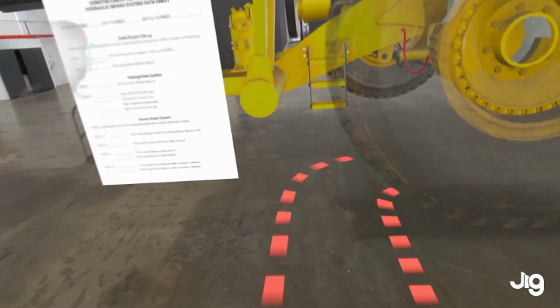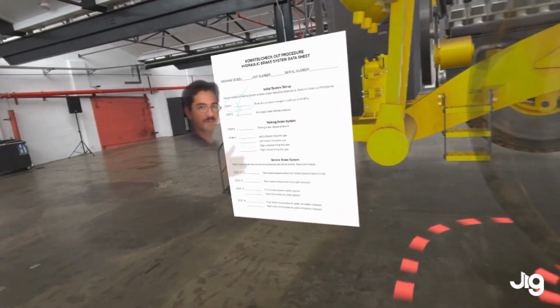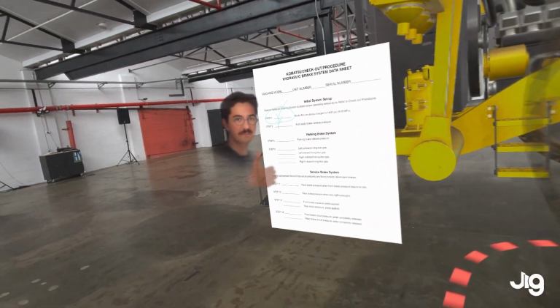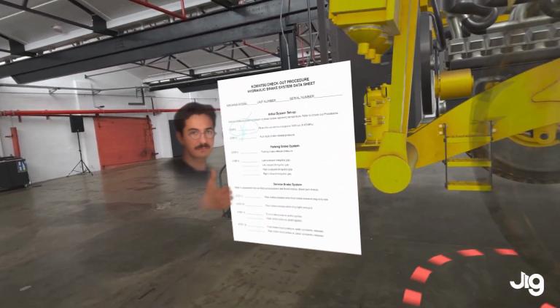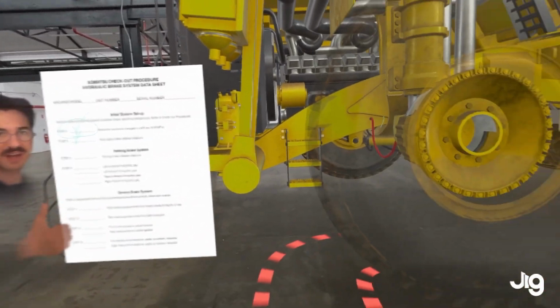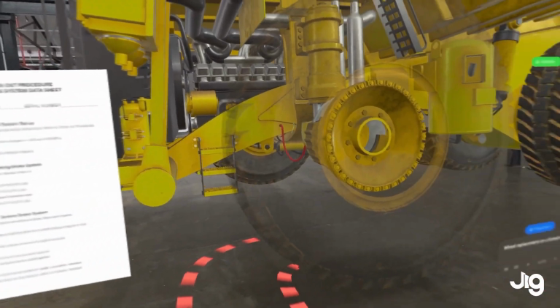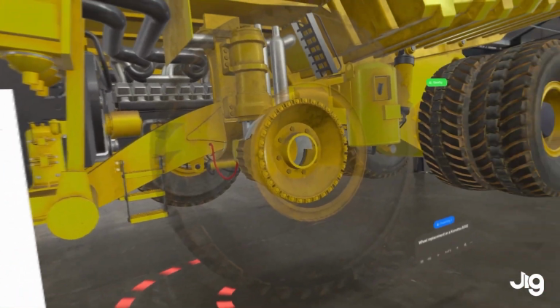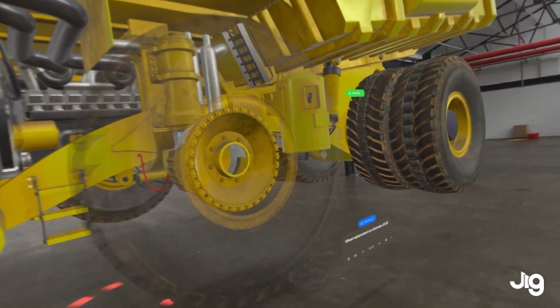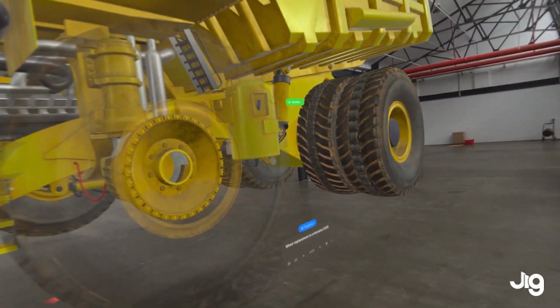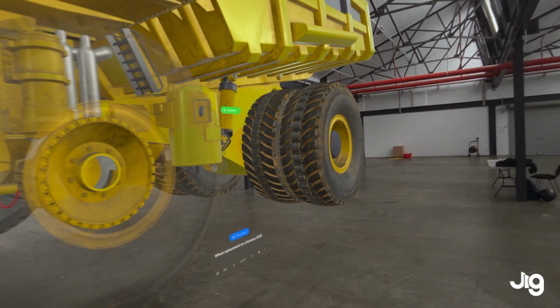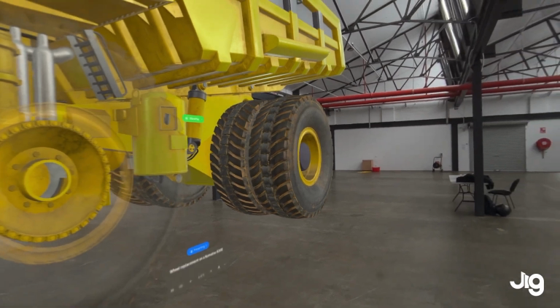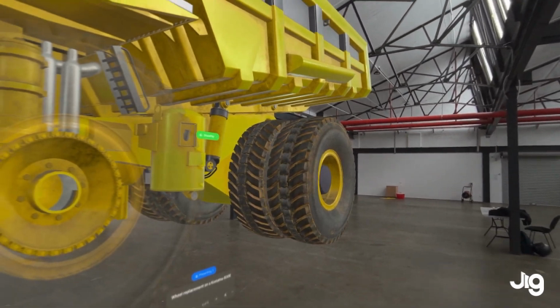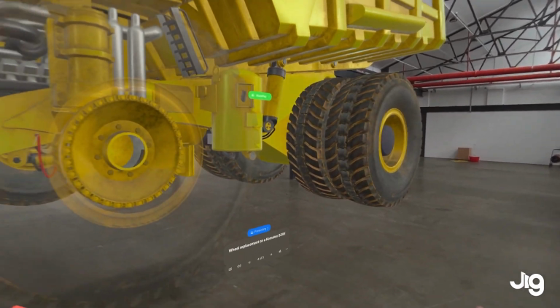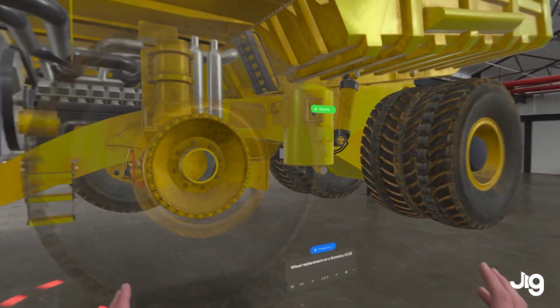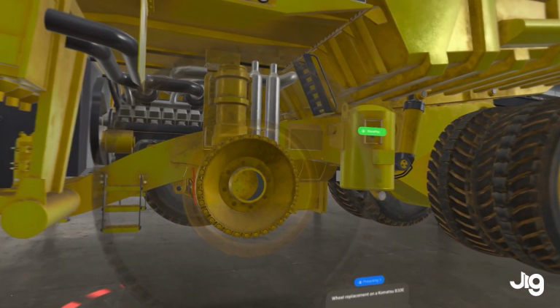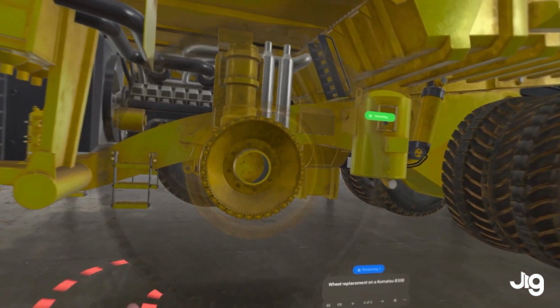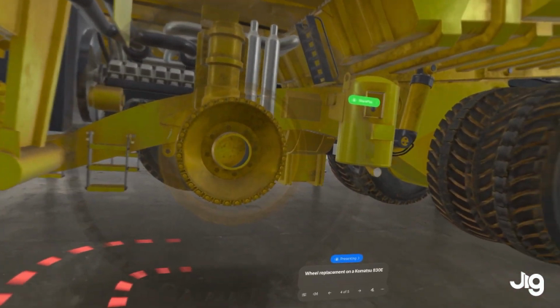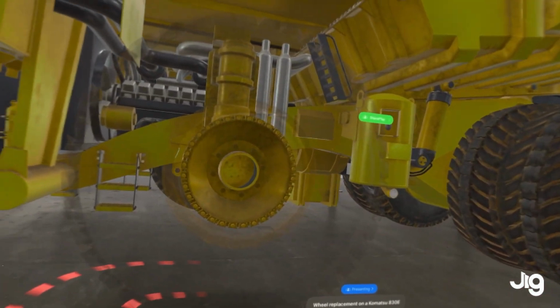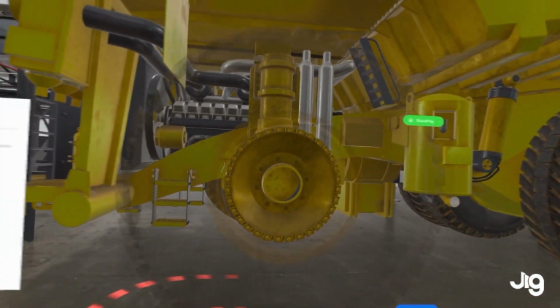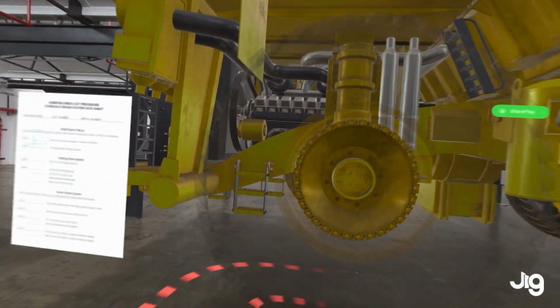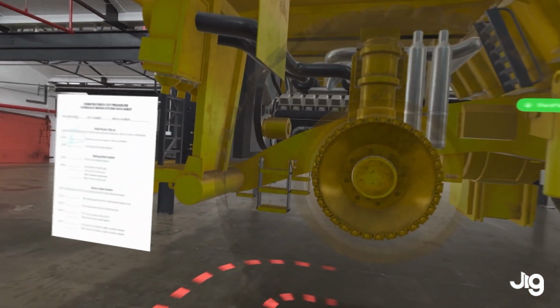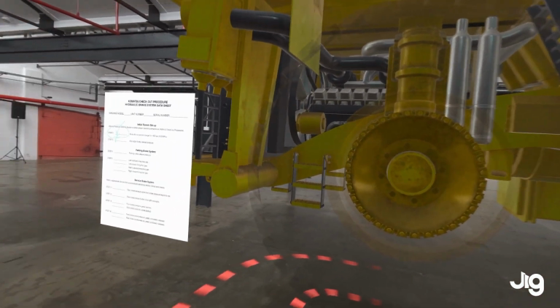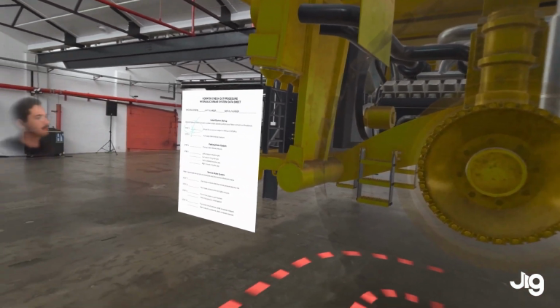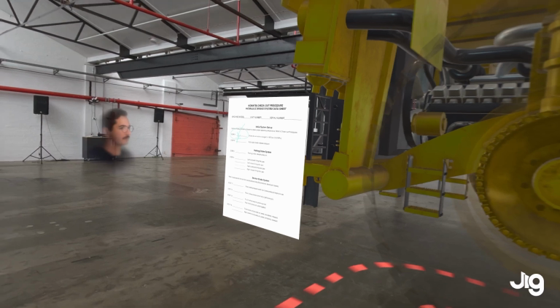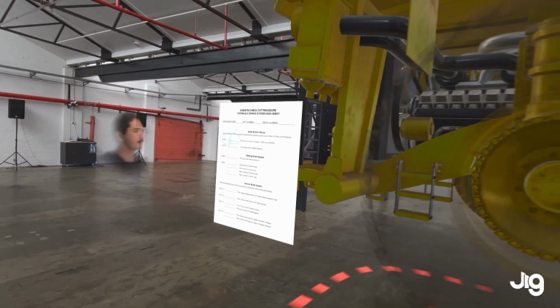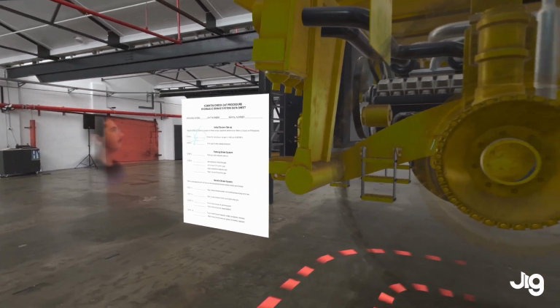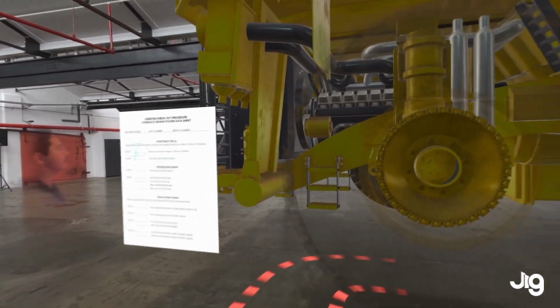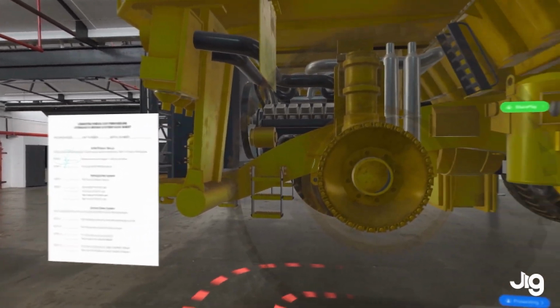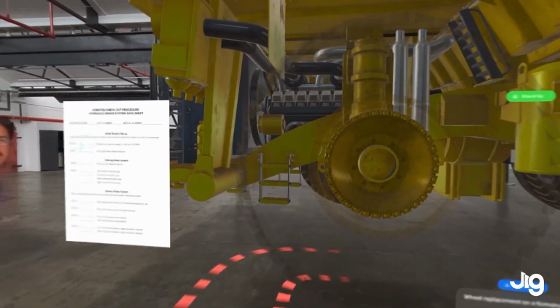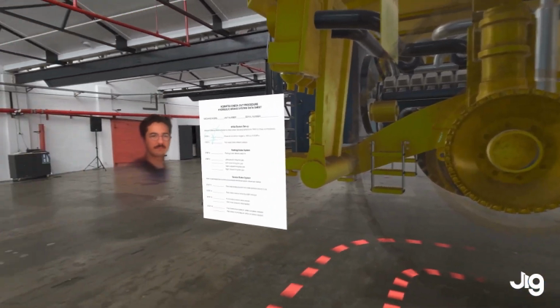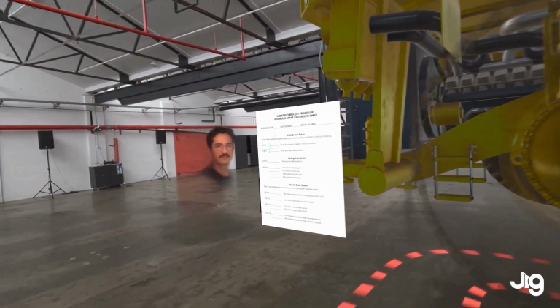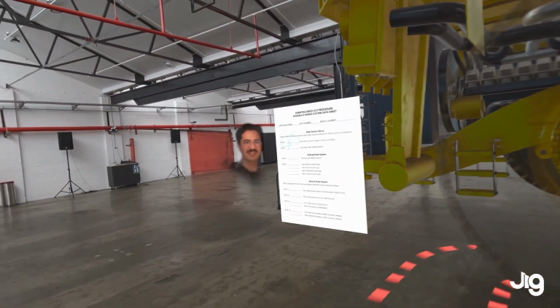All done. Perfect, looks good. When it comes to communicating complex training material to technical teams, Jigspace provides students a clearer picture of what to do on-site. Thanks, Matt. Thanks, Toby.